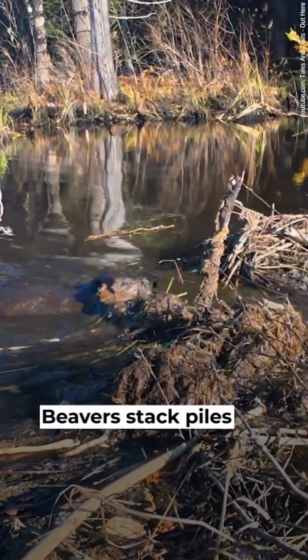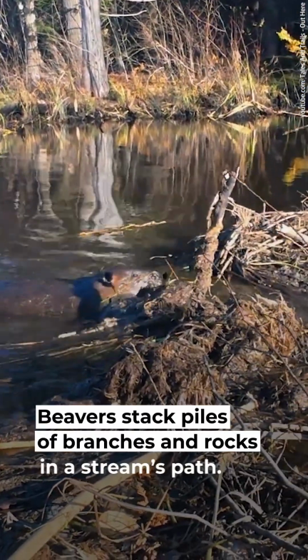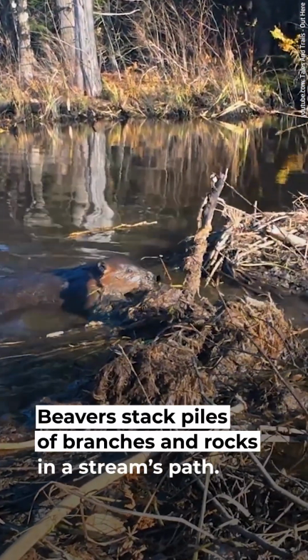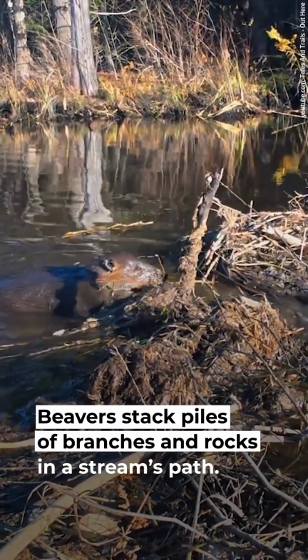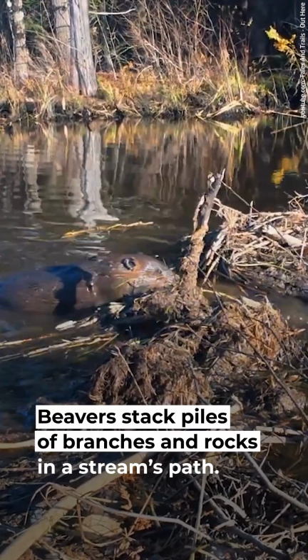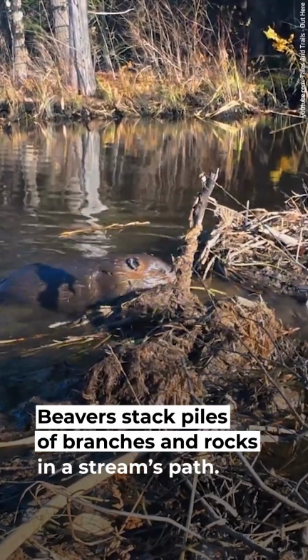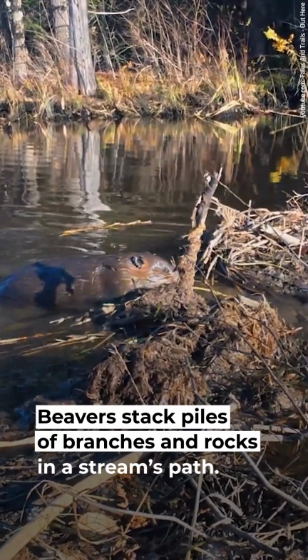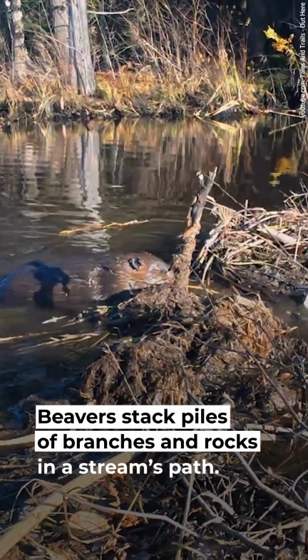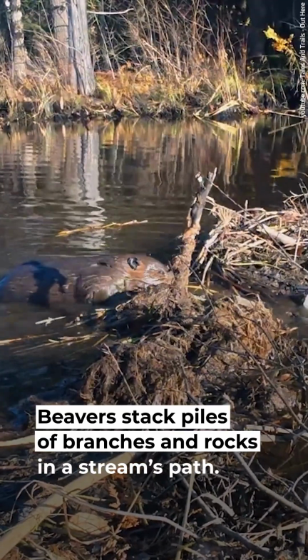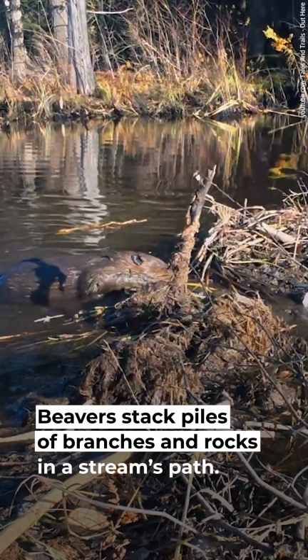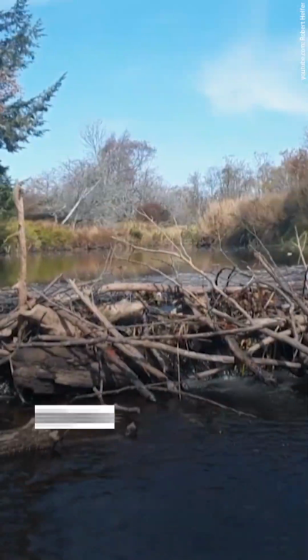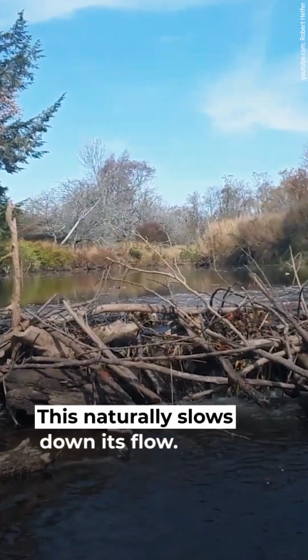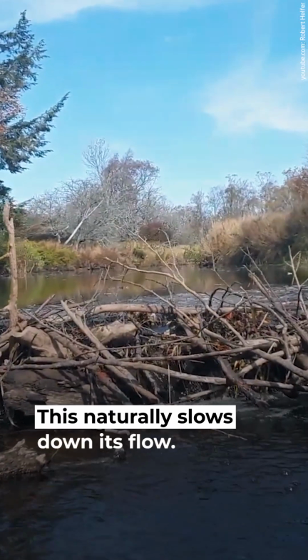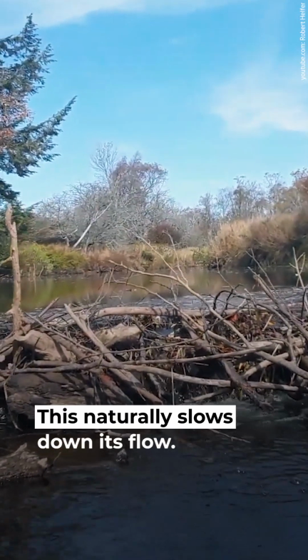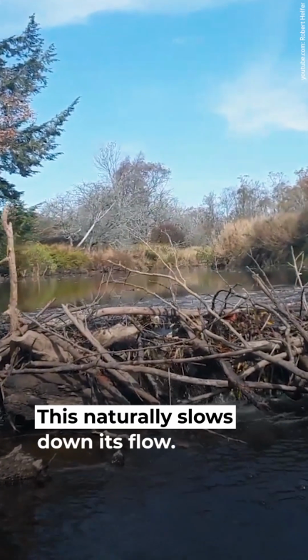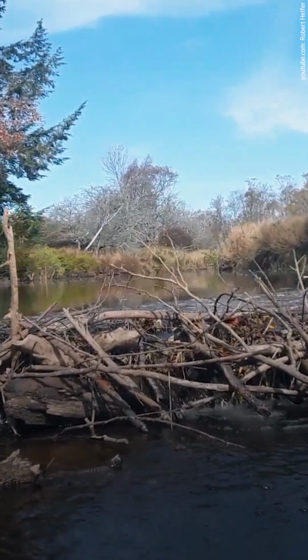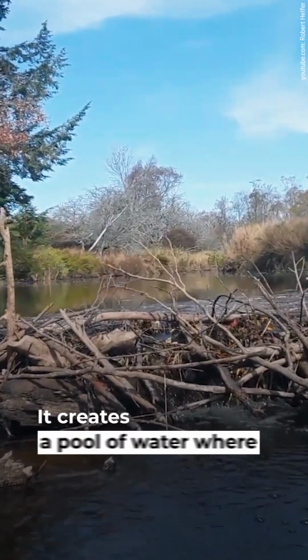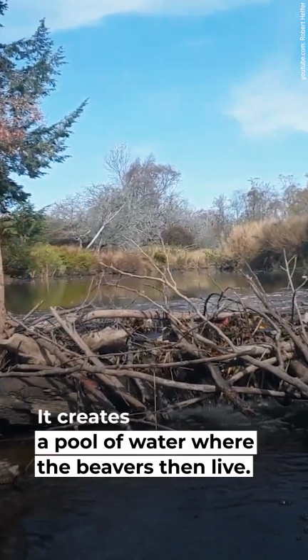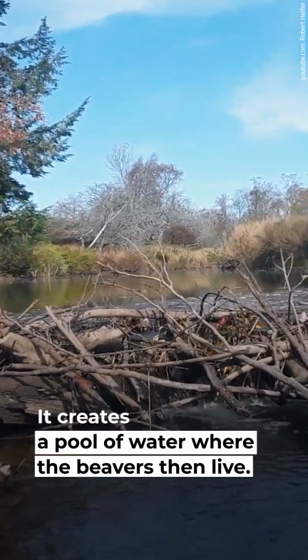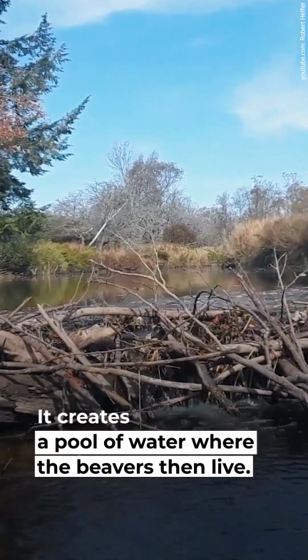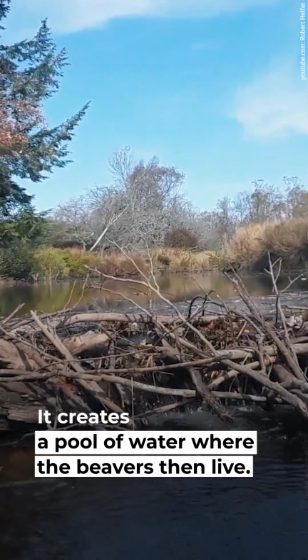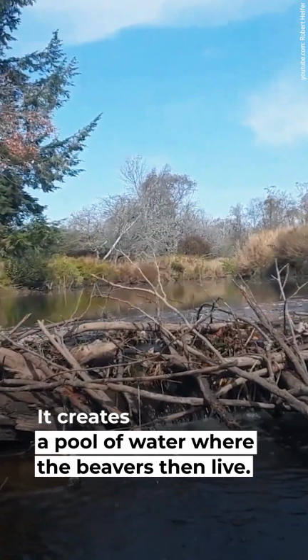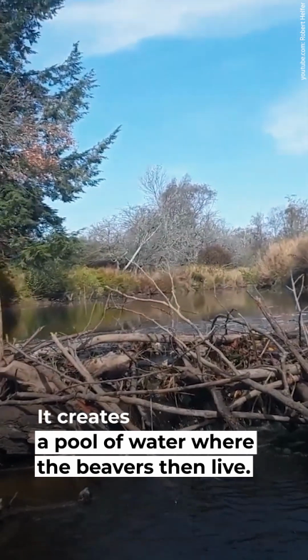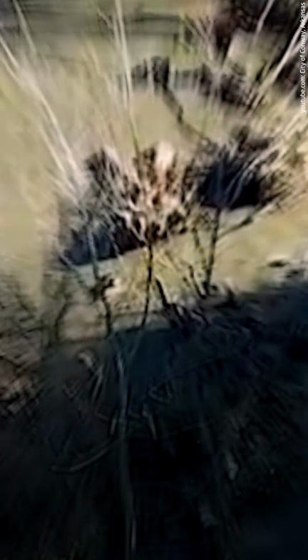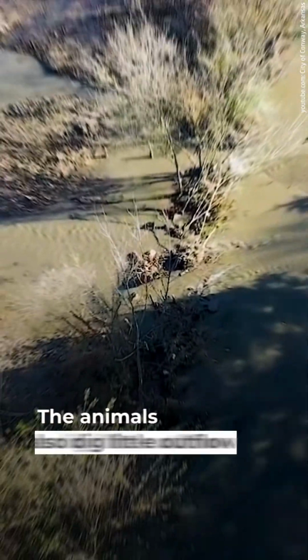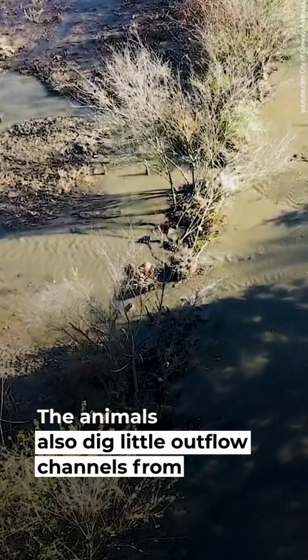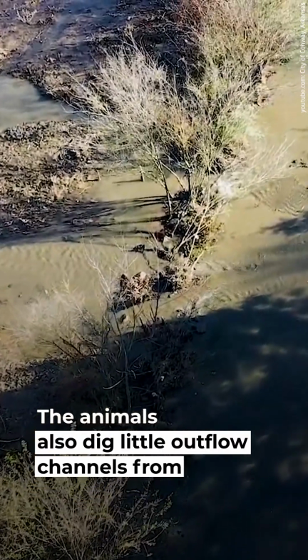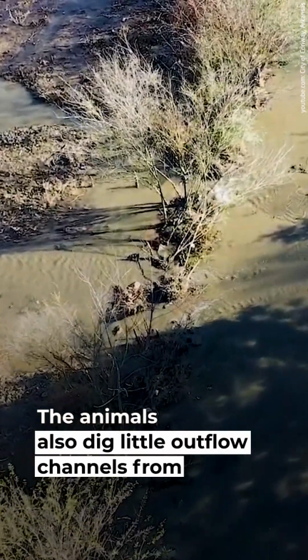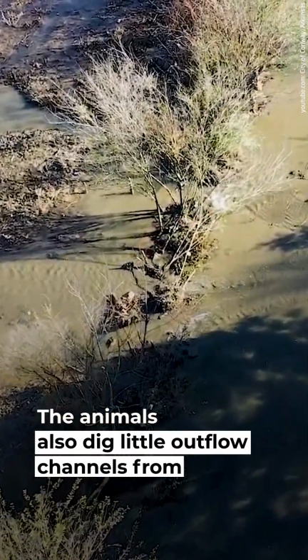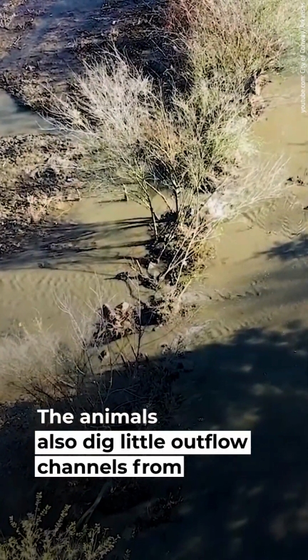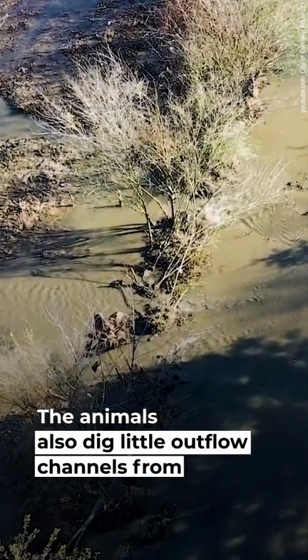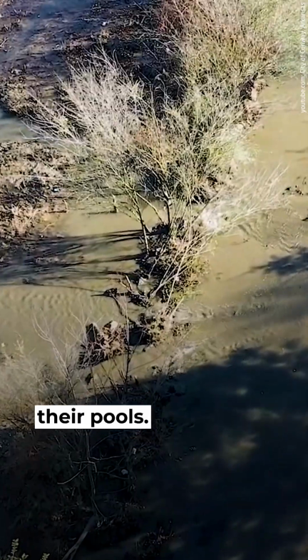Beavers stack piles of branches and rocks in a stream's path, which naturally slows down its flow. This creates a pool of water where the beavers then live. The animals also dig little outflow channels from their pools.